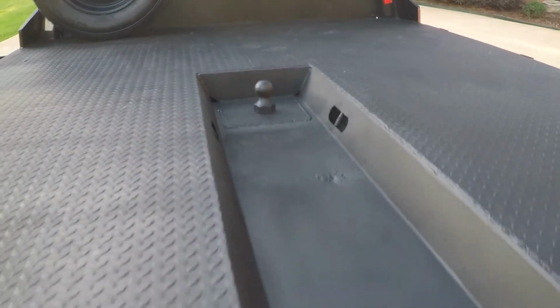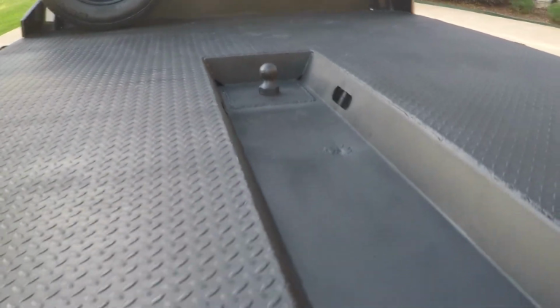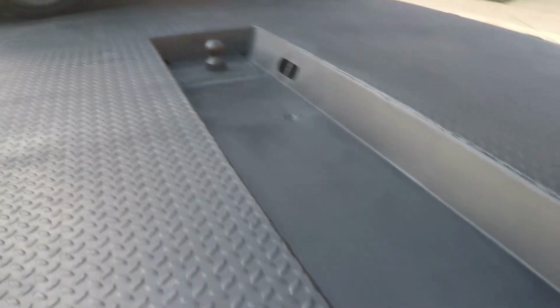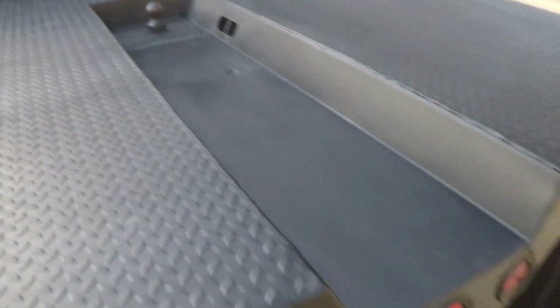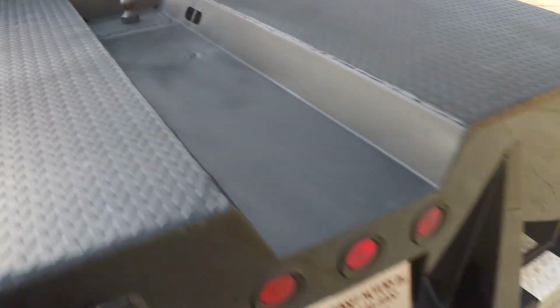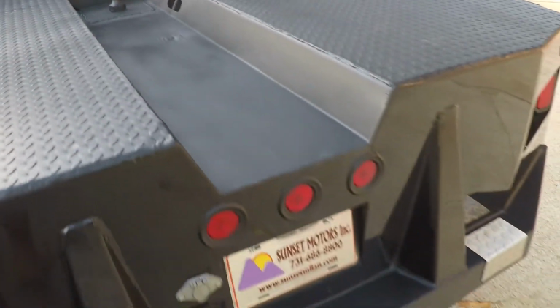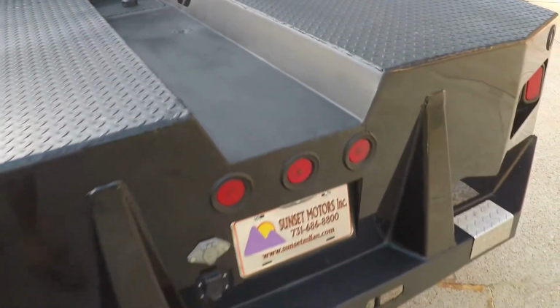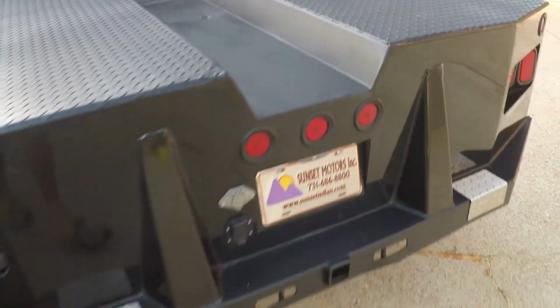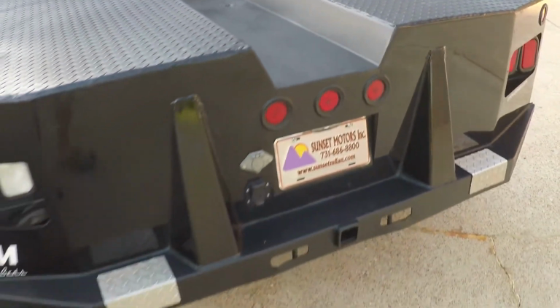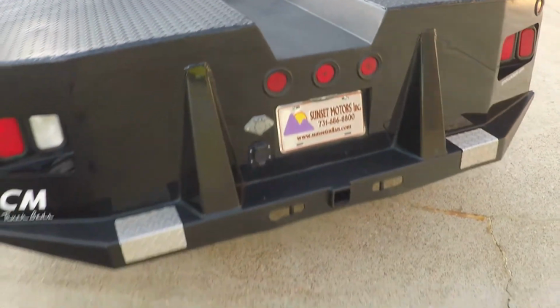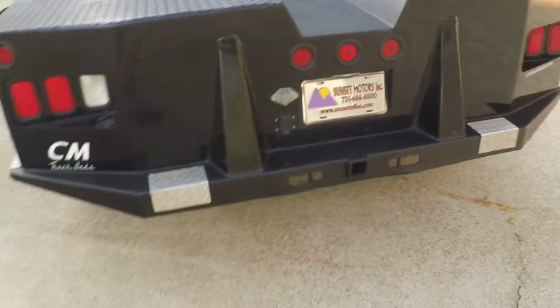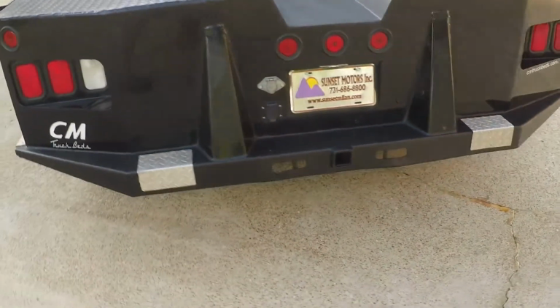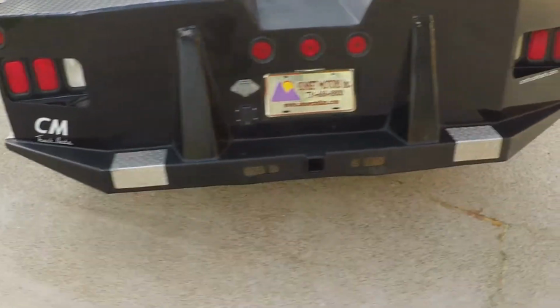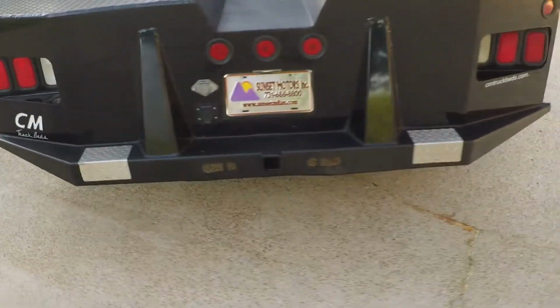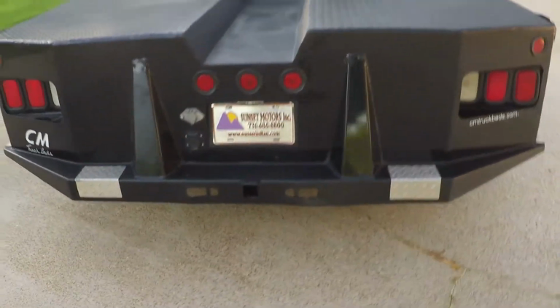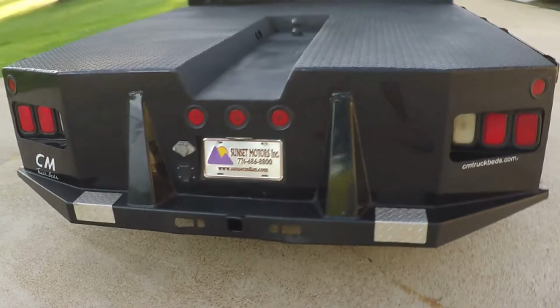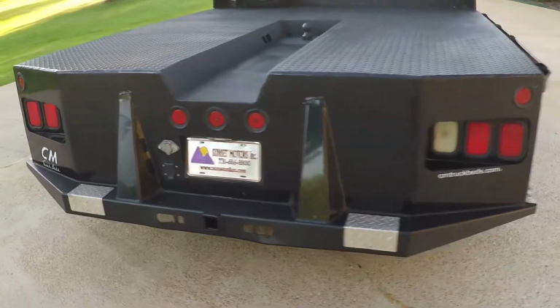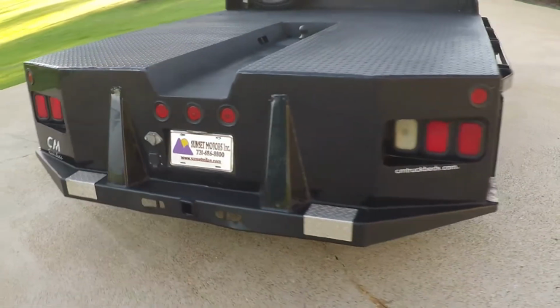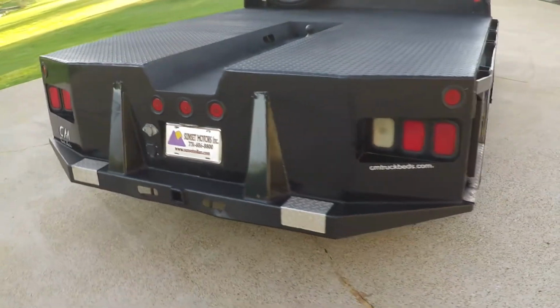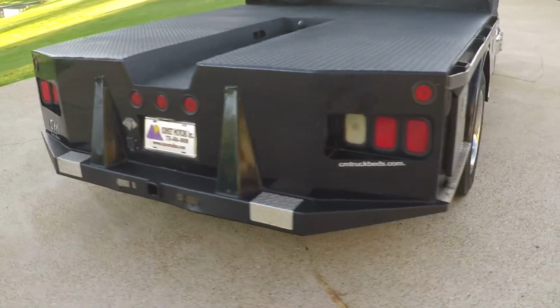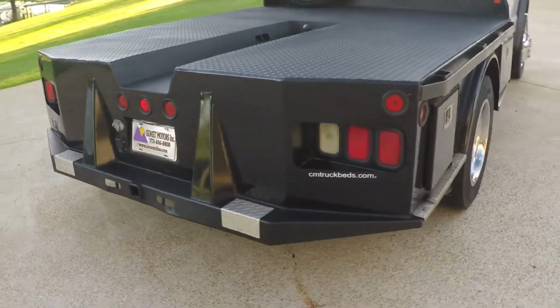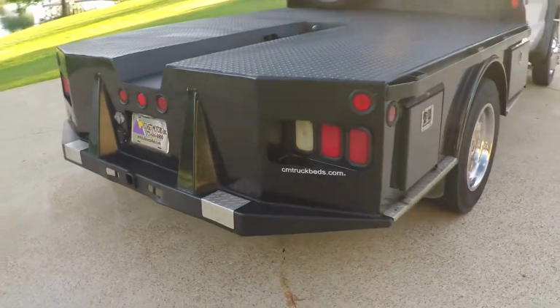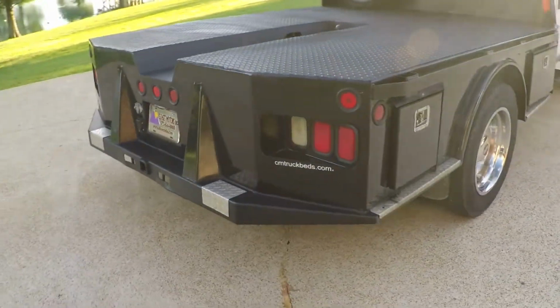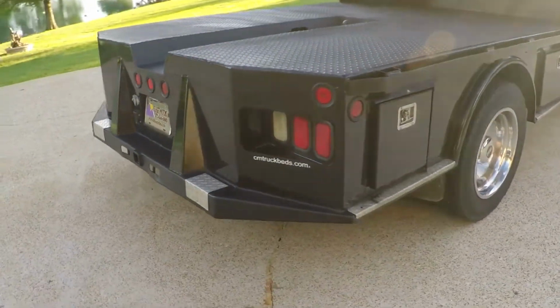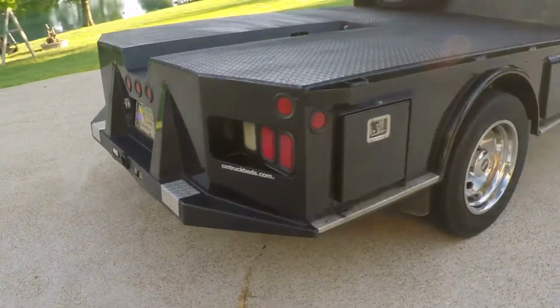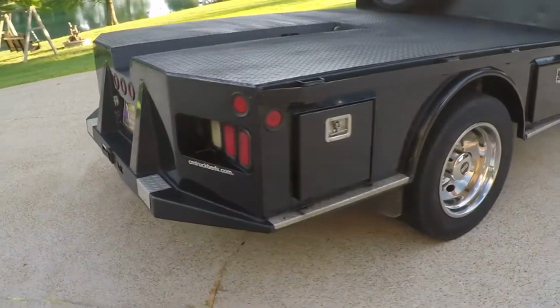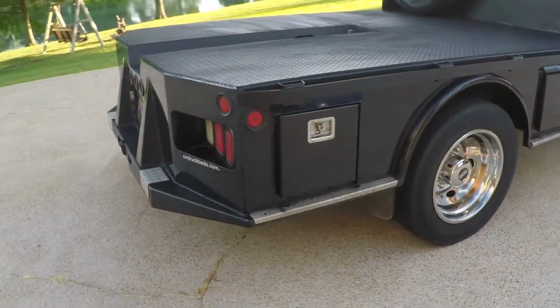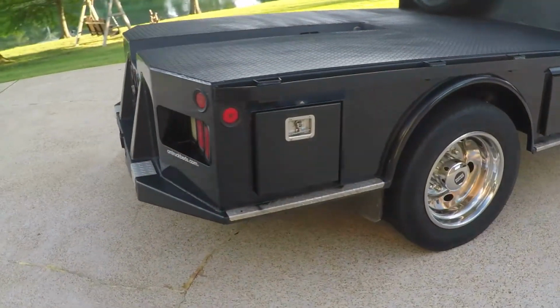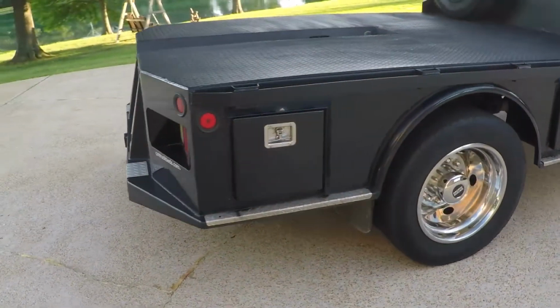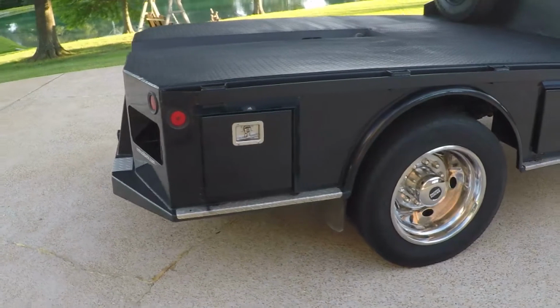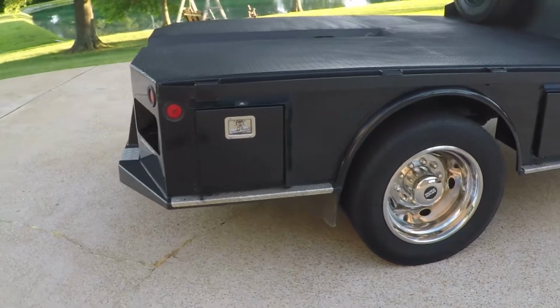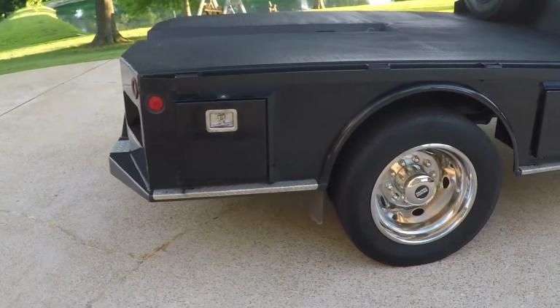Got a nice track that makes it easy to back up to it. These are probably the best beds on the market — good quality.